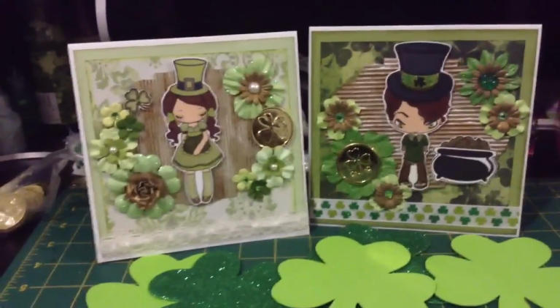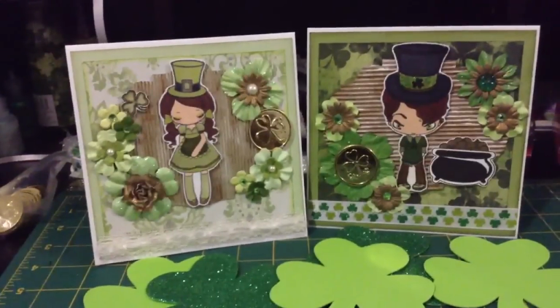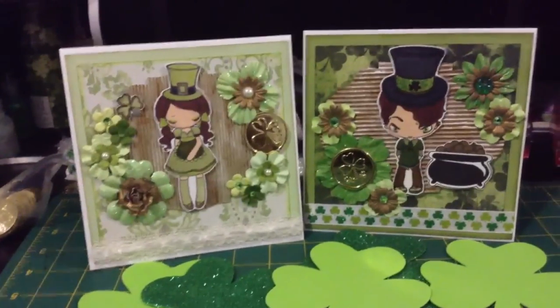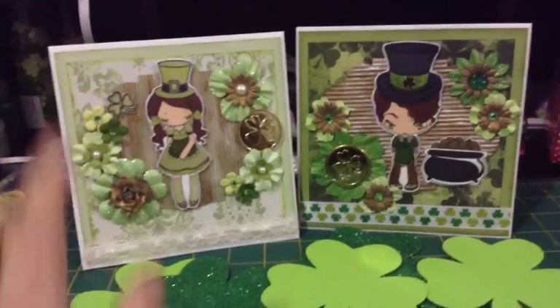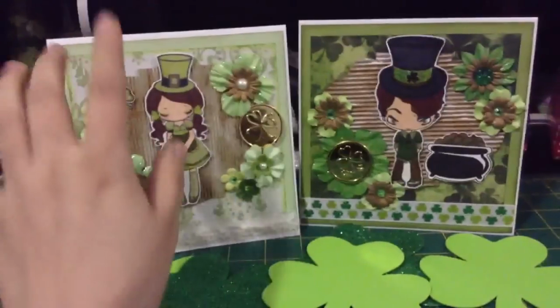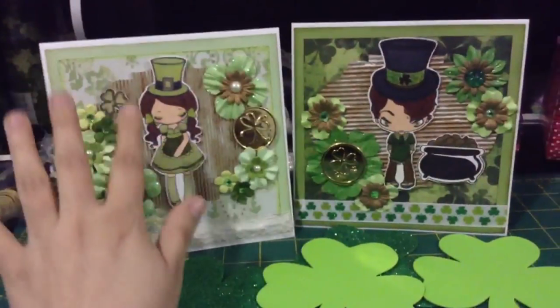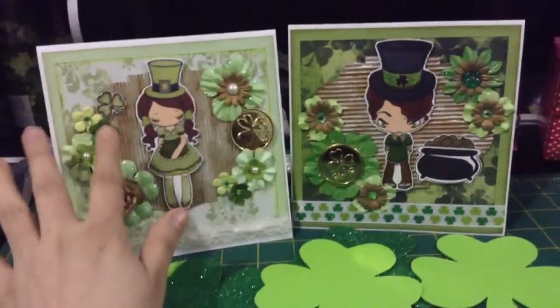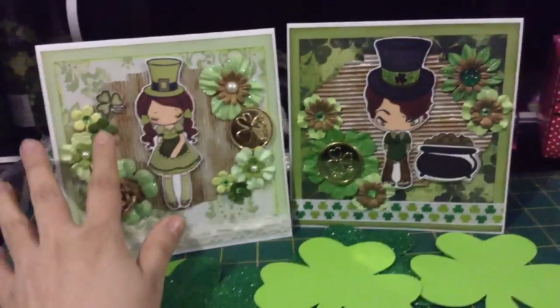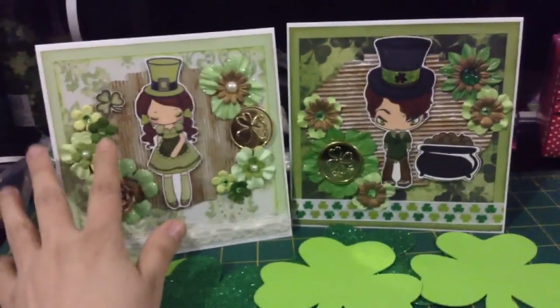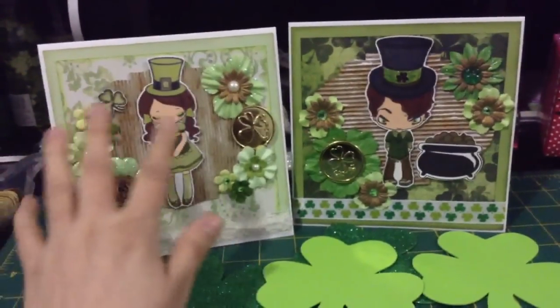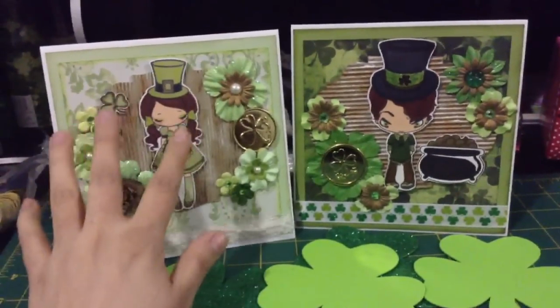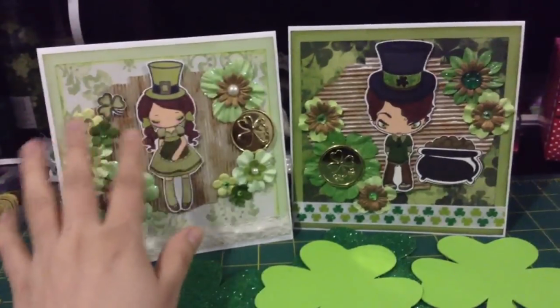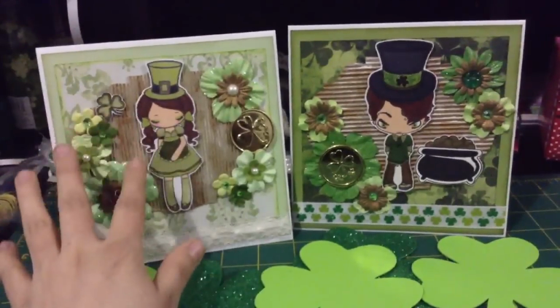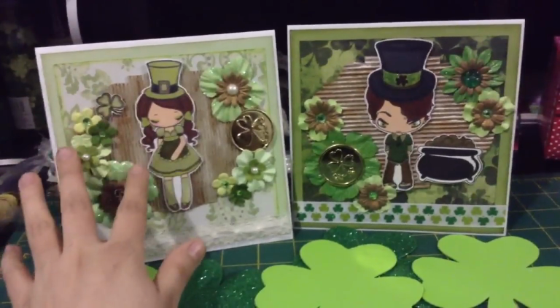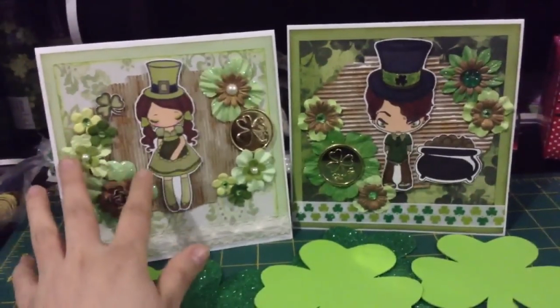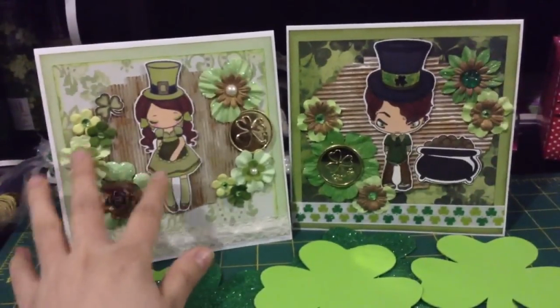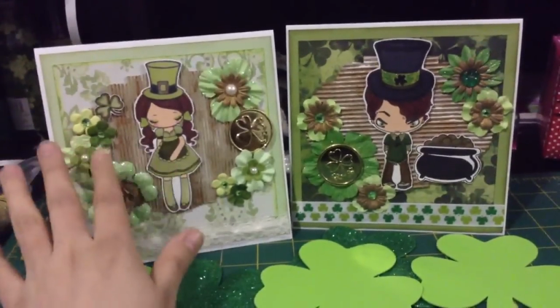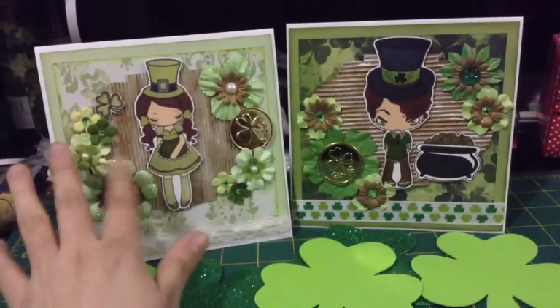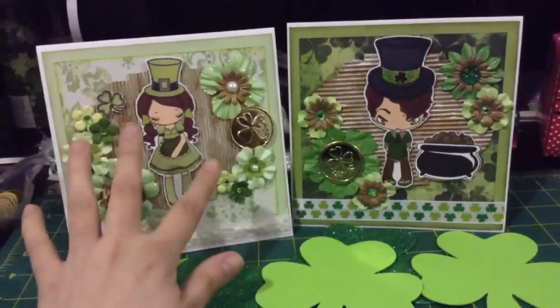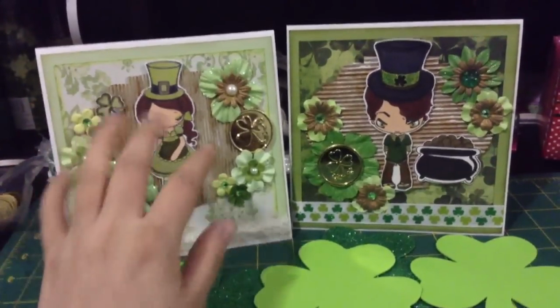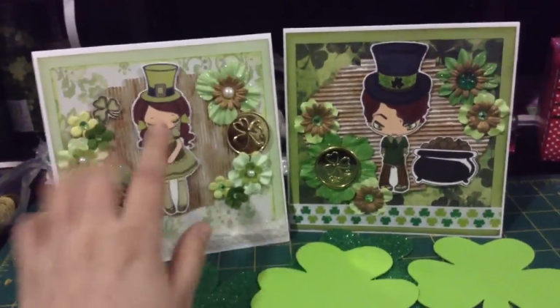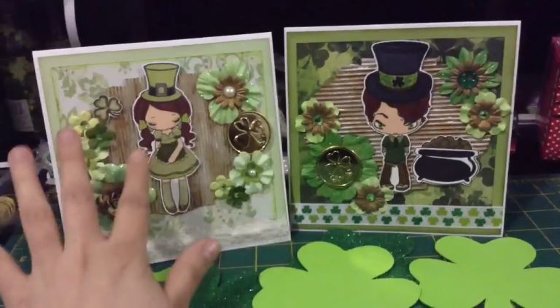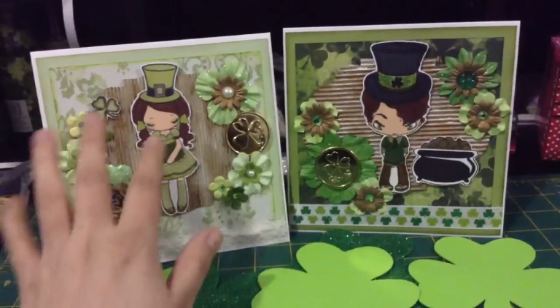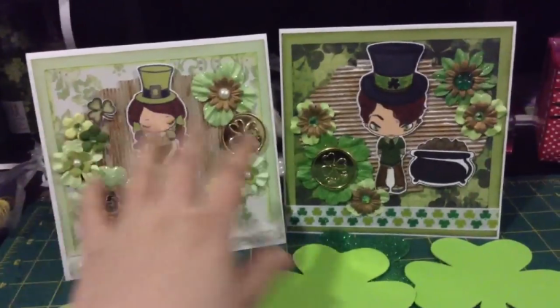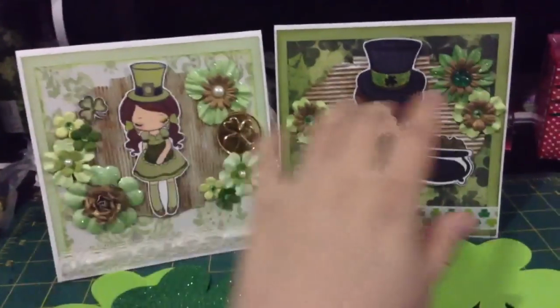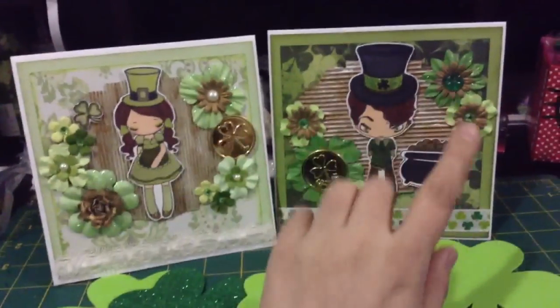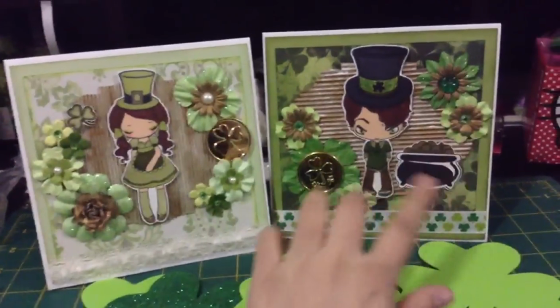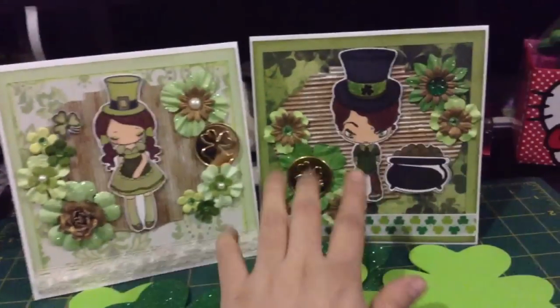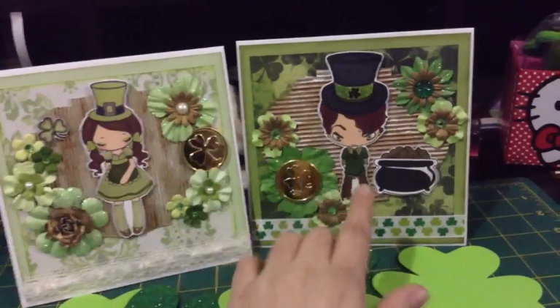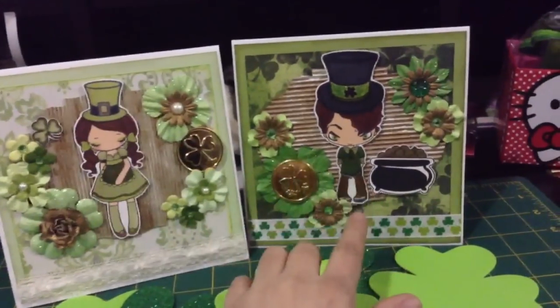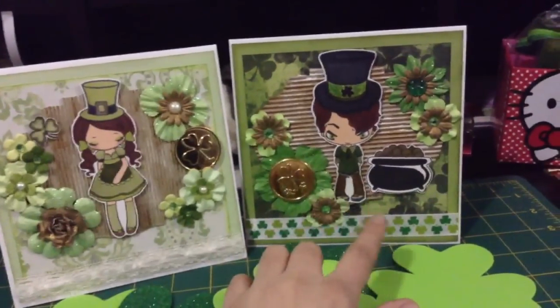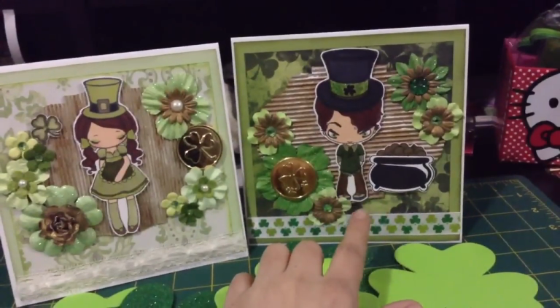Some ladies are going to receive this kind of design here with the girl, and some other ladies are going to have the boy.